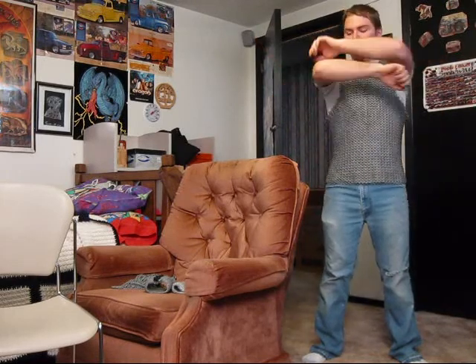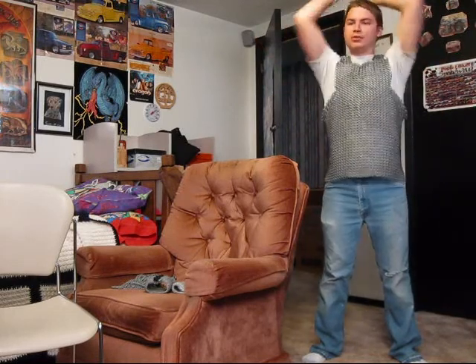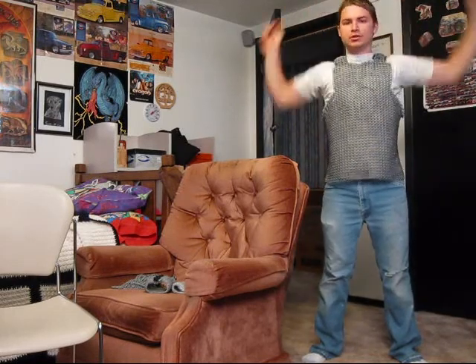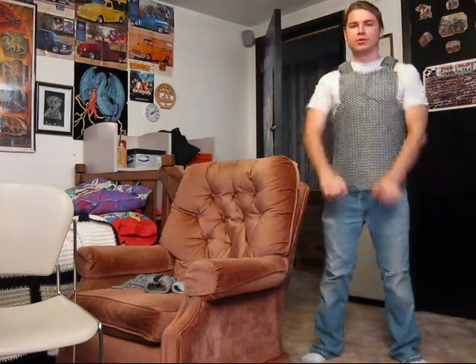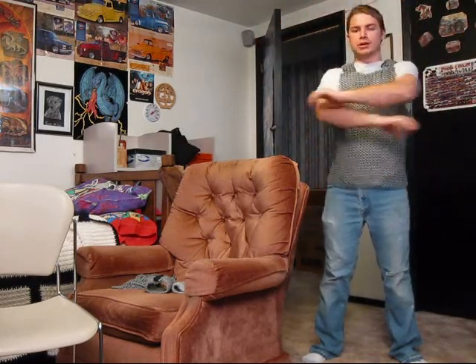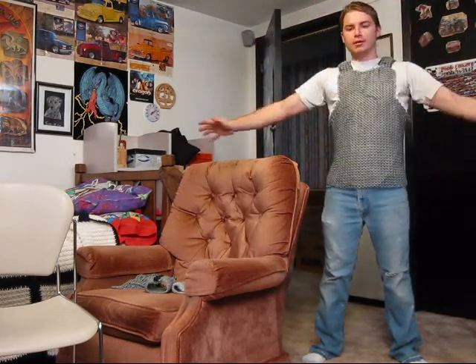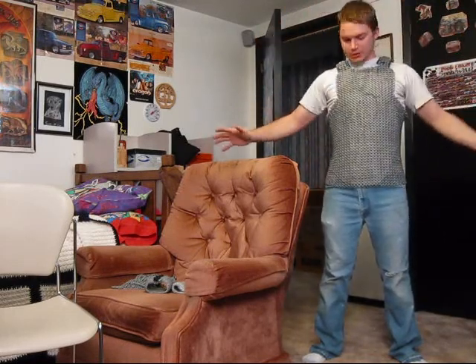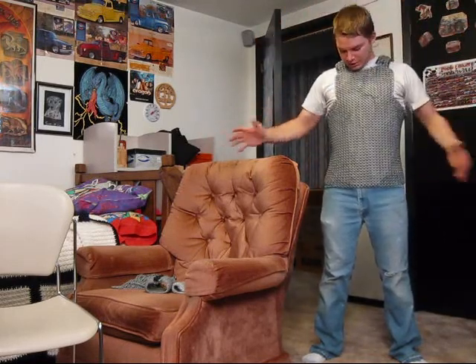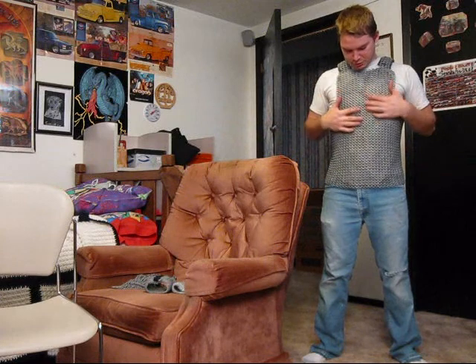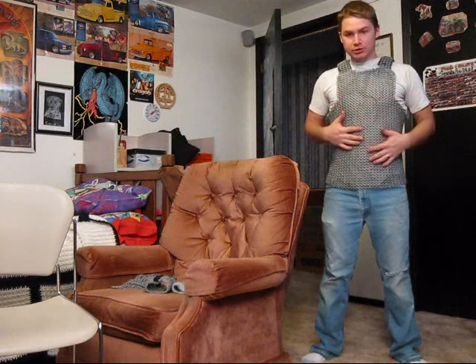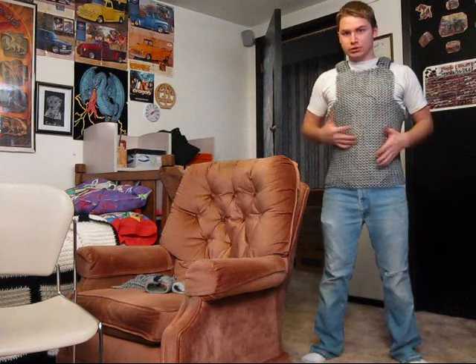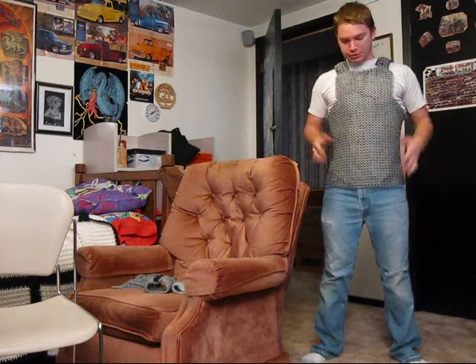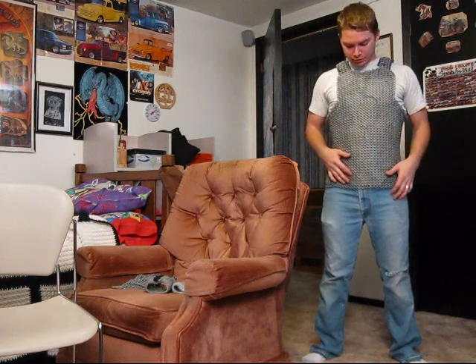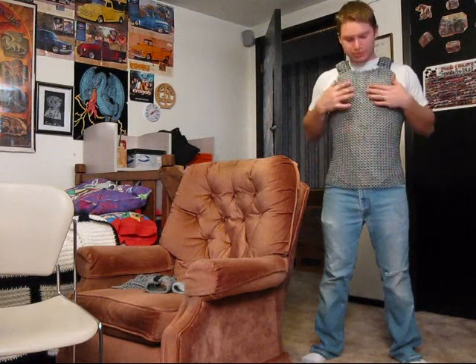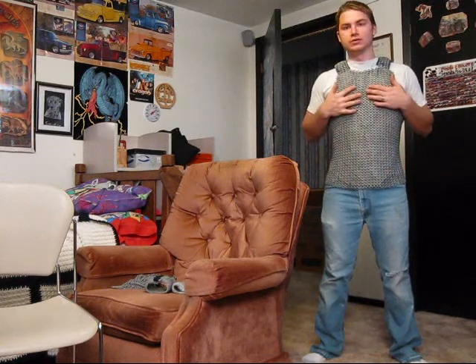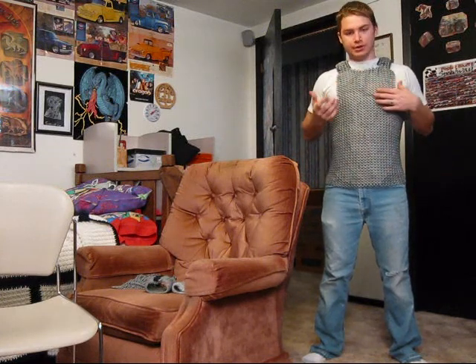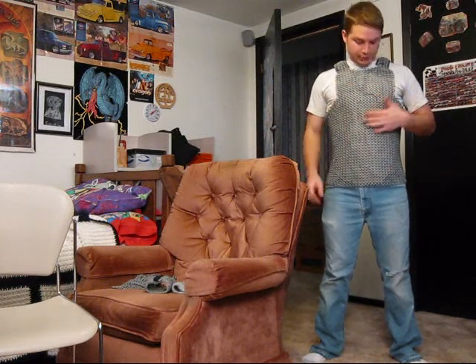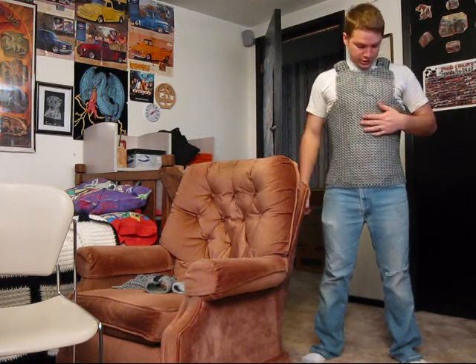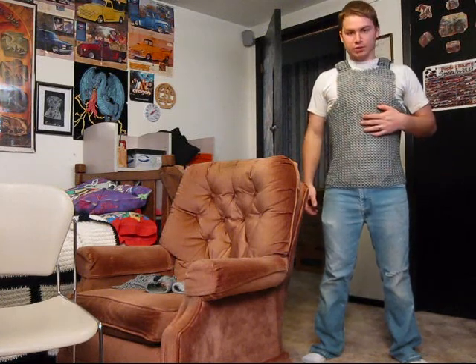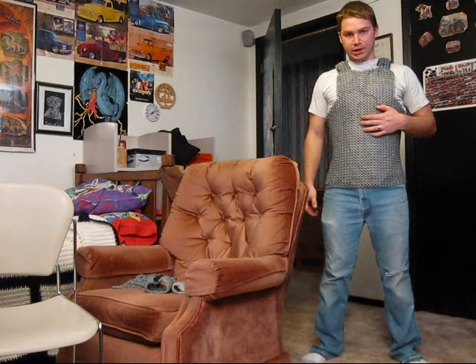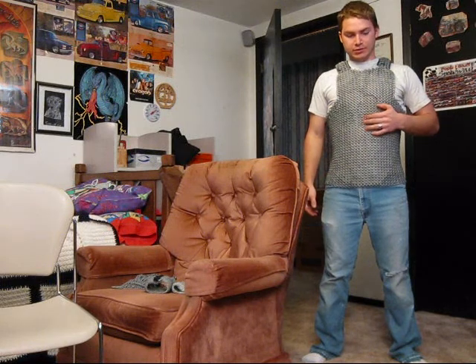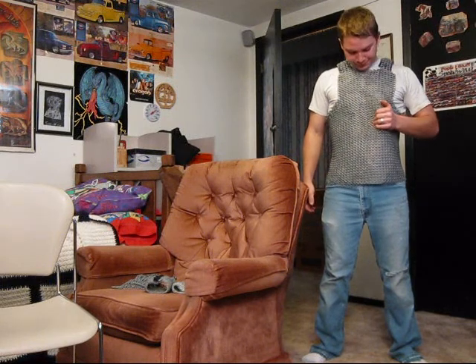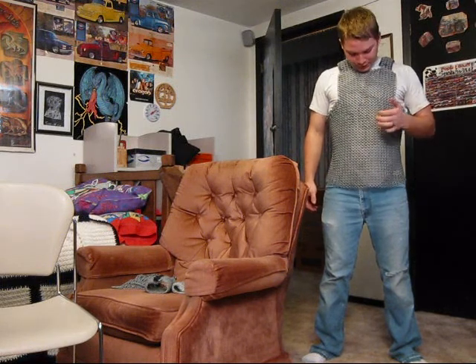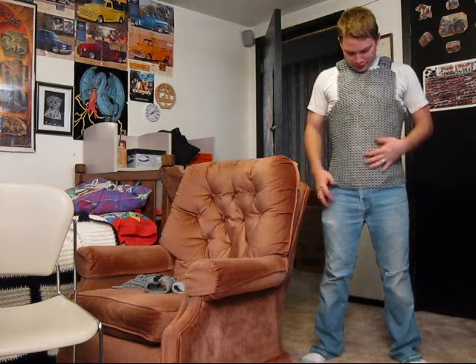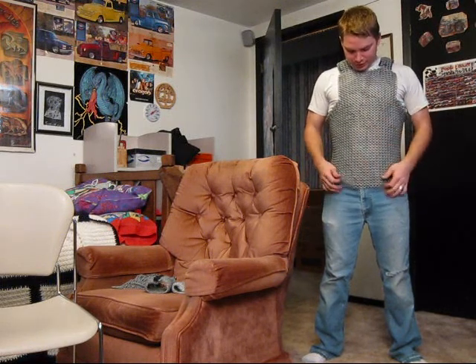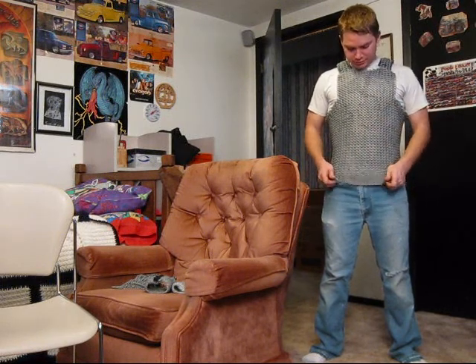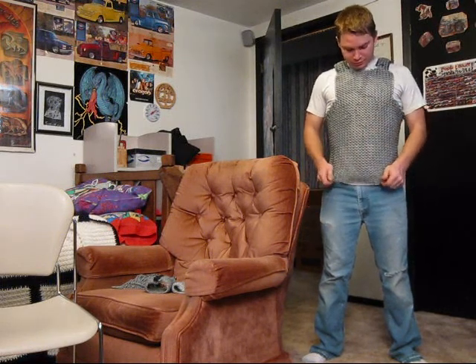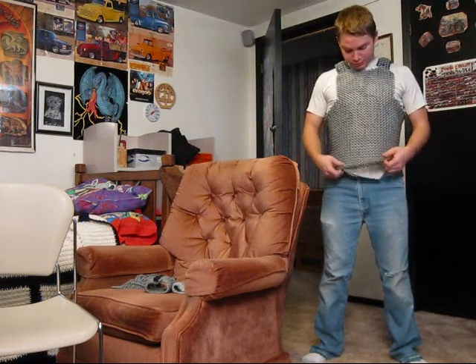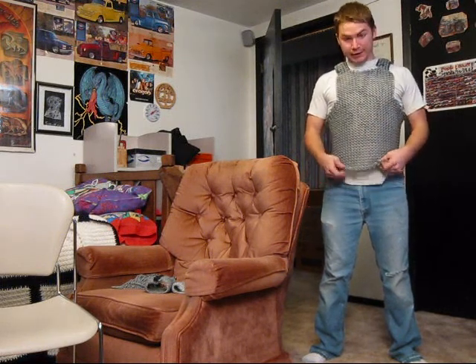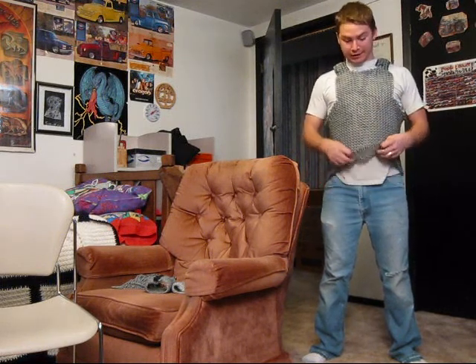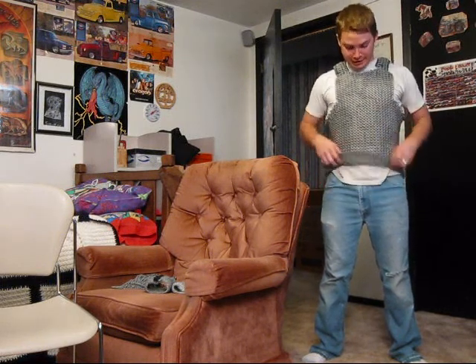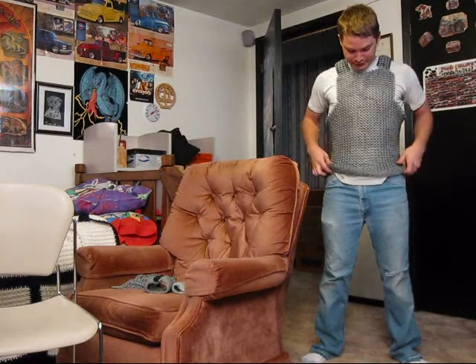It's got plenty of movement. You can move your arms the same amount as what you could with a regular shirt on. This one's actually about 20 pounds — it weighs a lot, as you can see.